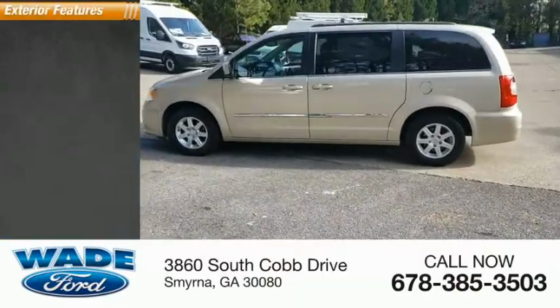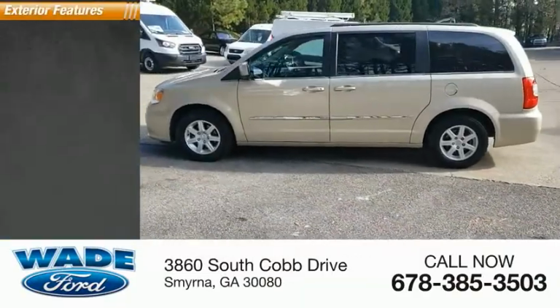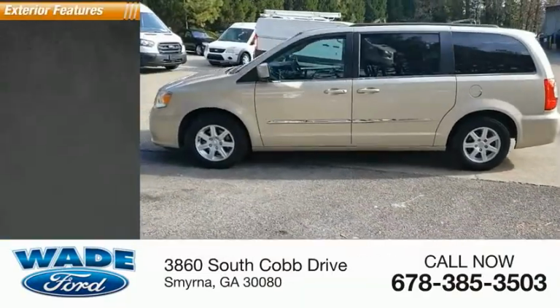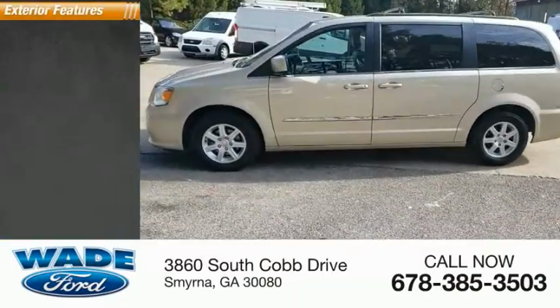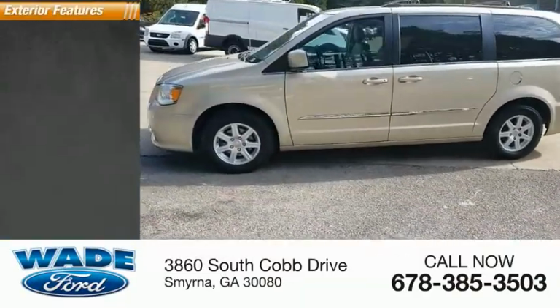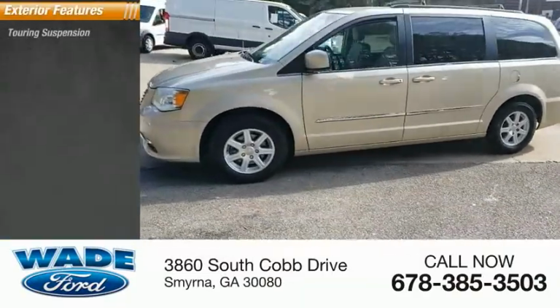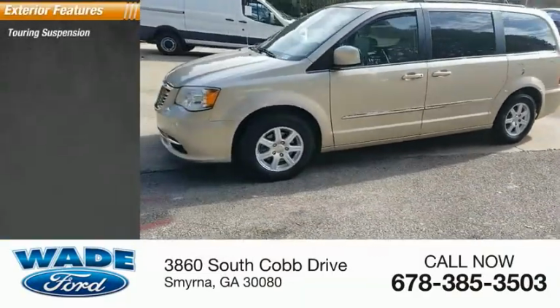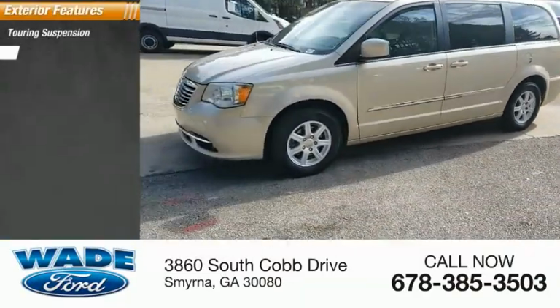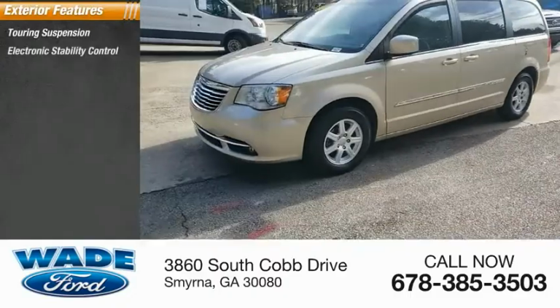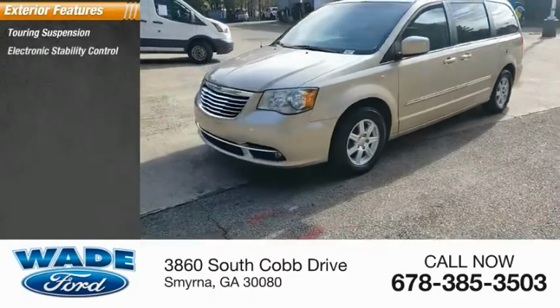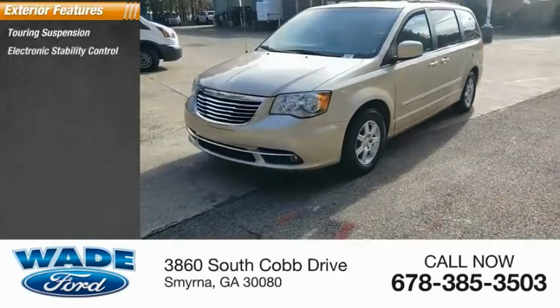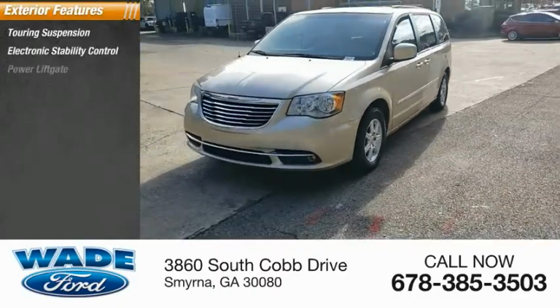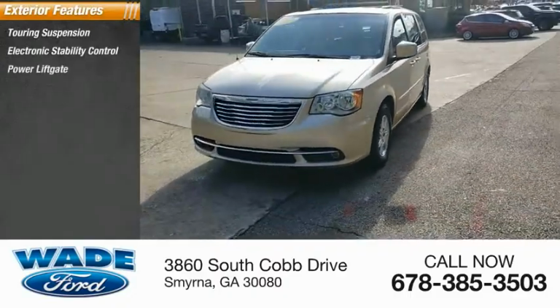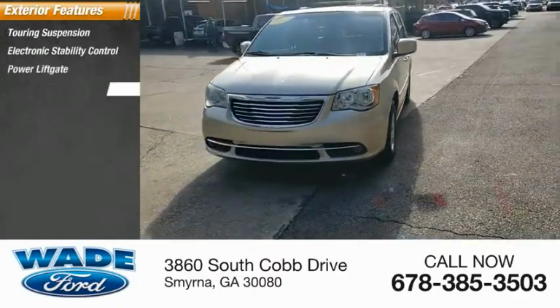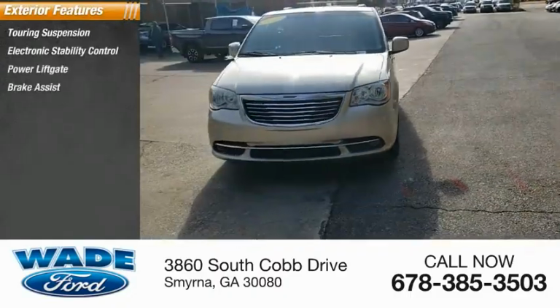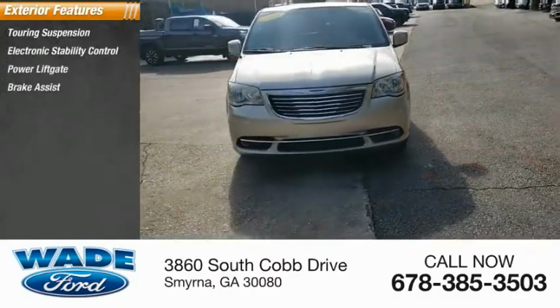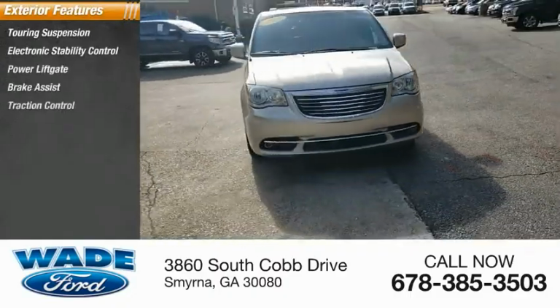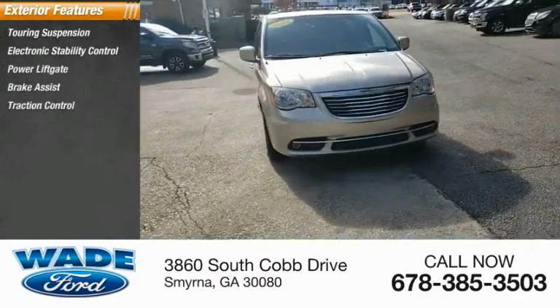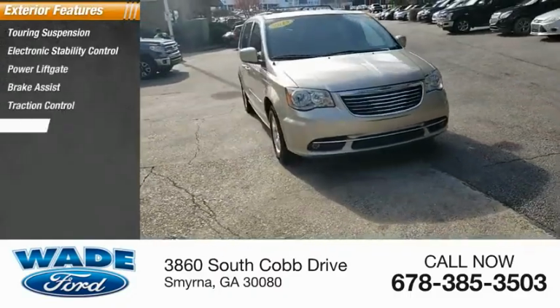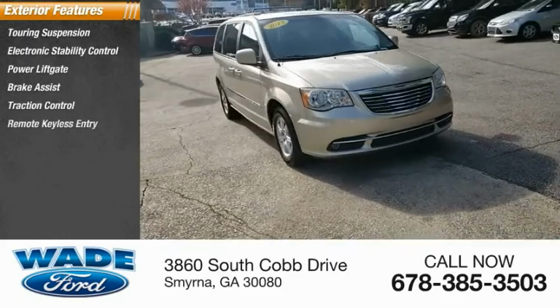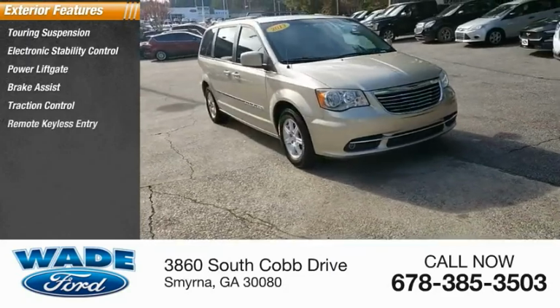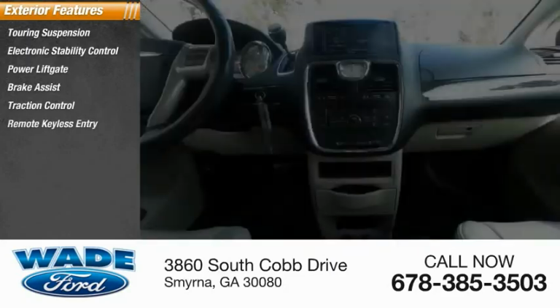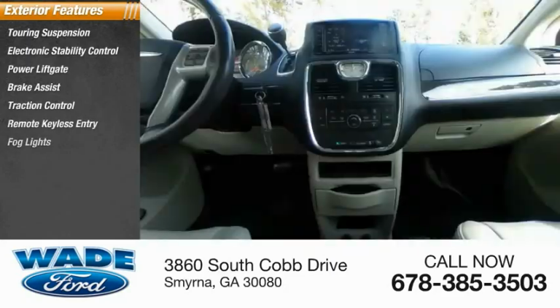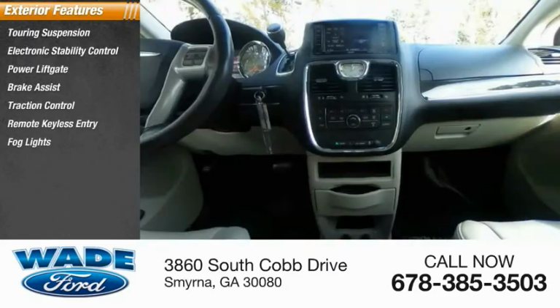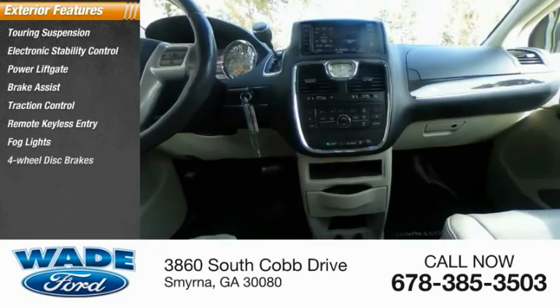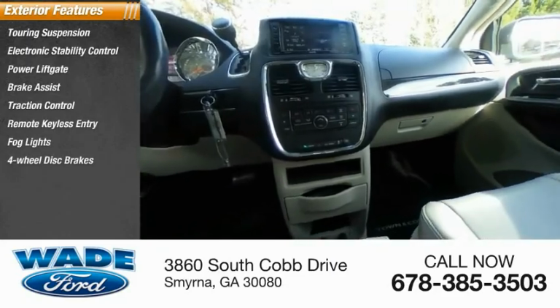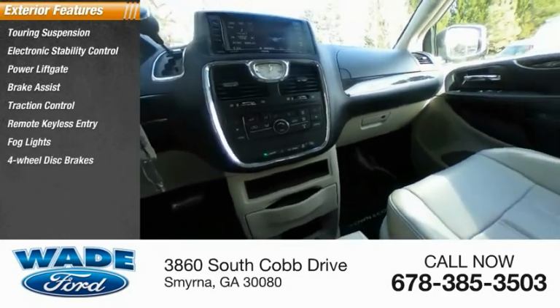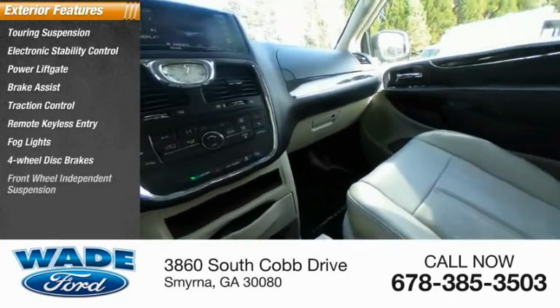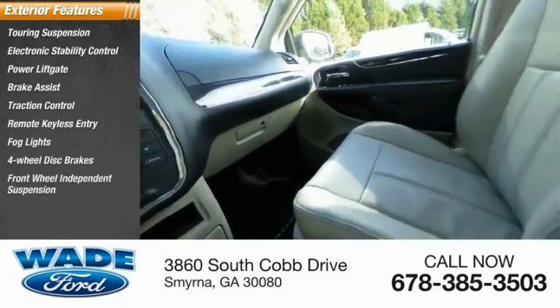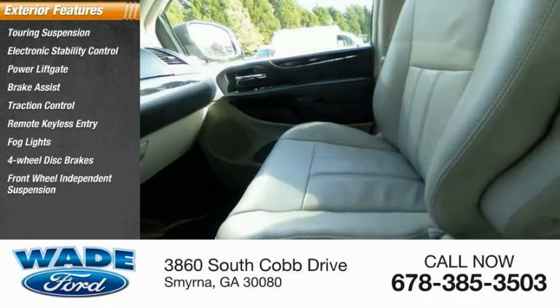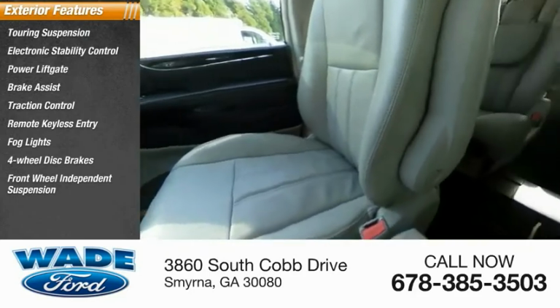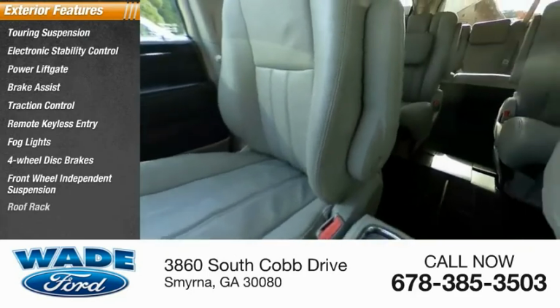Here are some of this vehicle's great options: touring suspension, electronic stability control, power lift gate, brake assist, traction control, remote keyless entry, fog lights, four-wheel disc brakes, front wheel independent suspension, and roof rack.